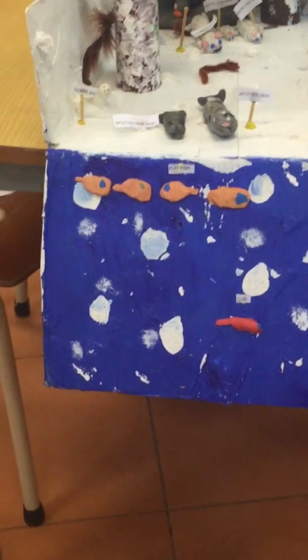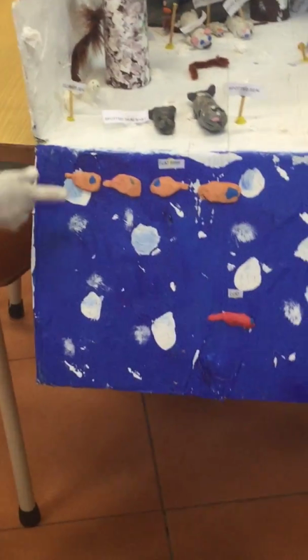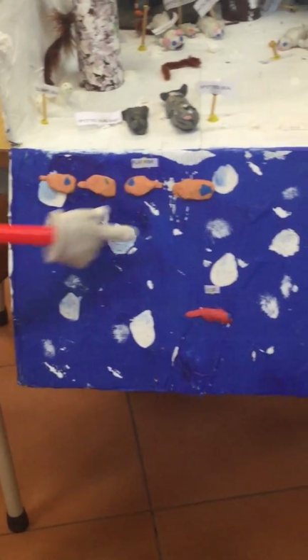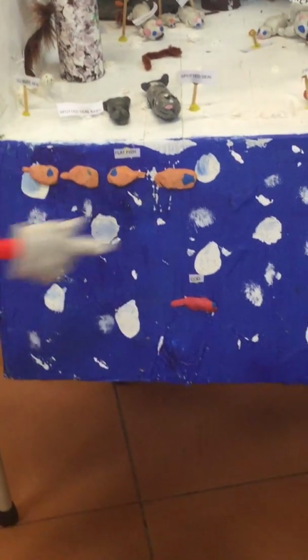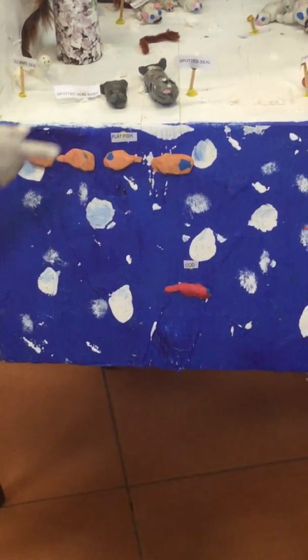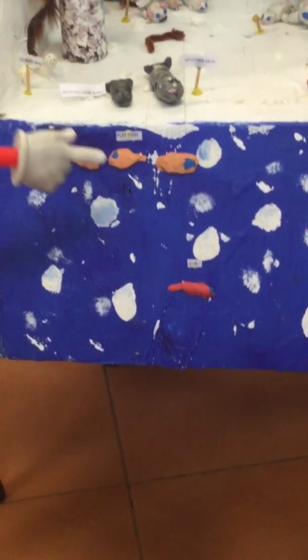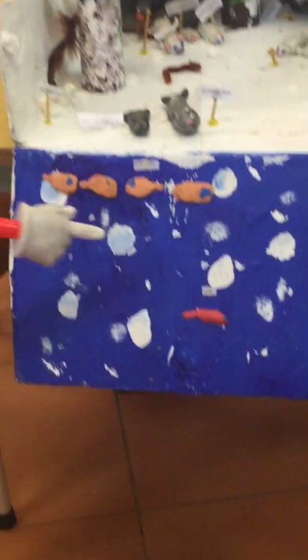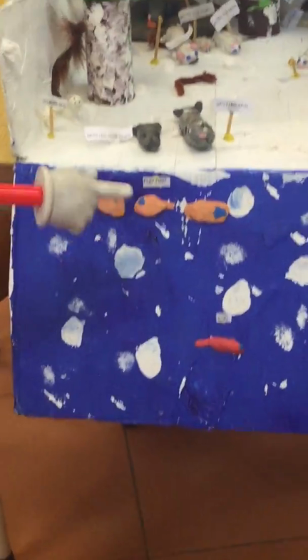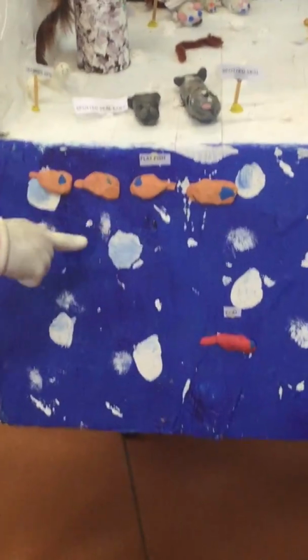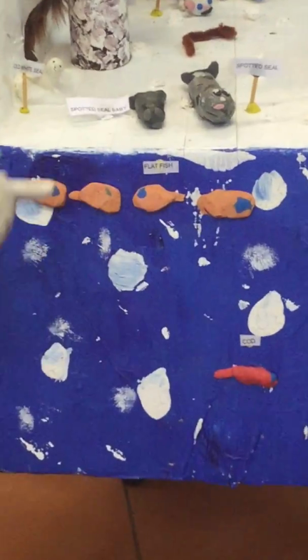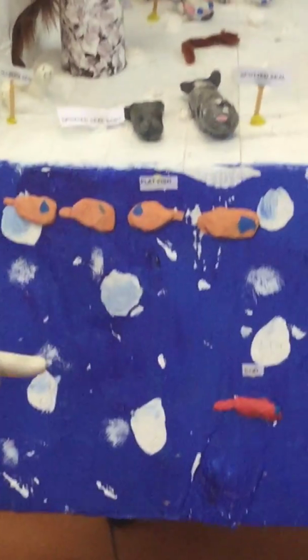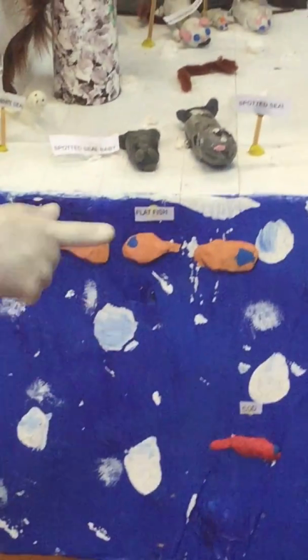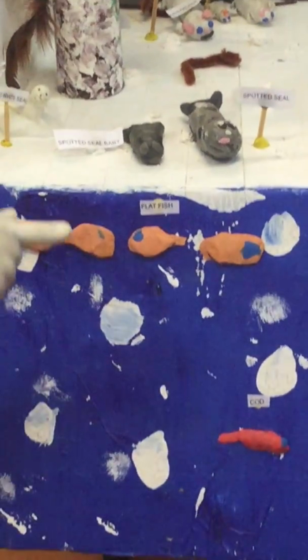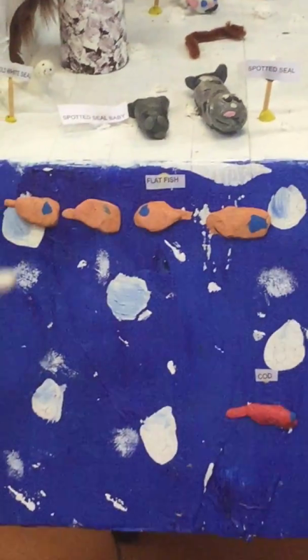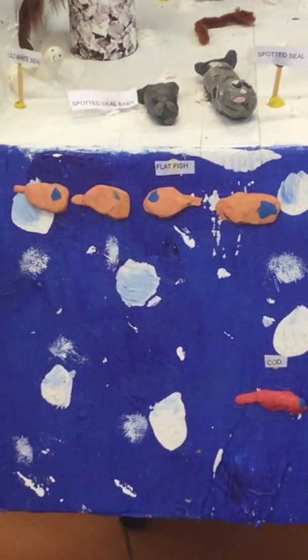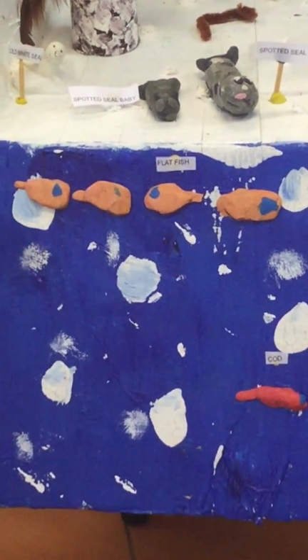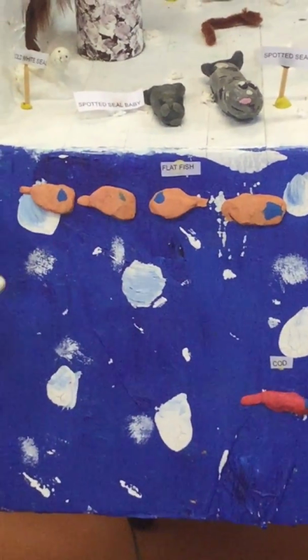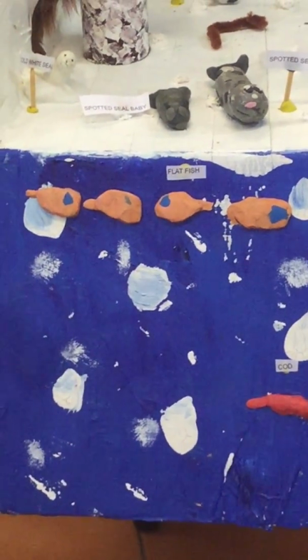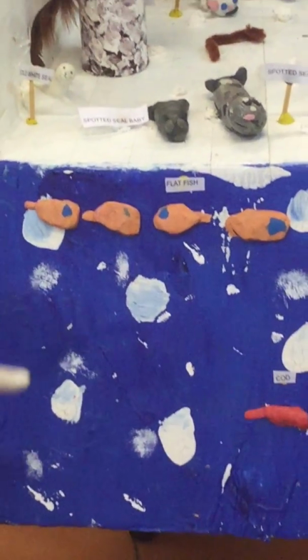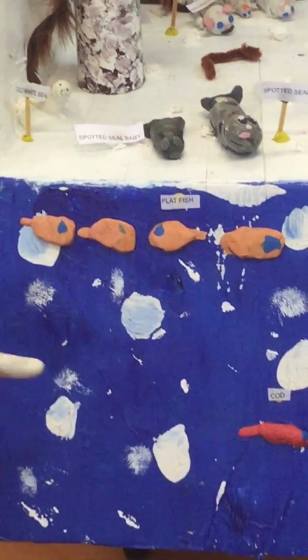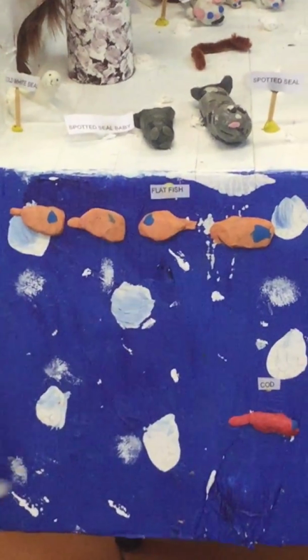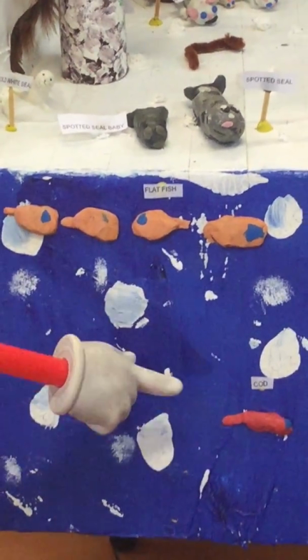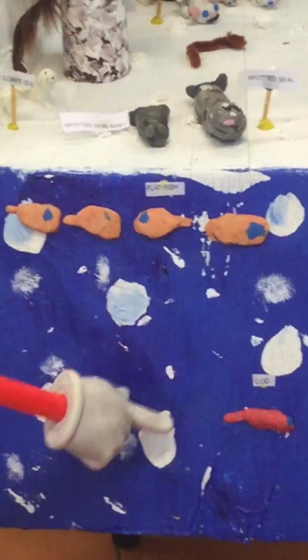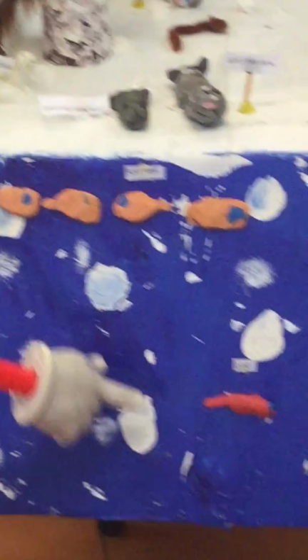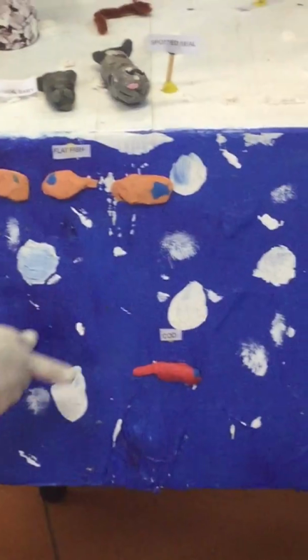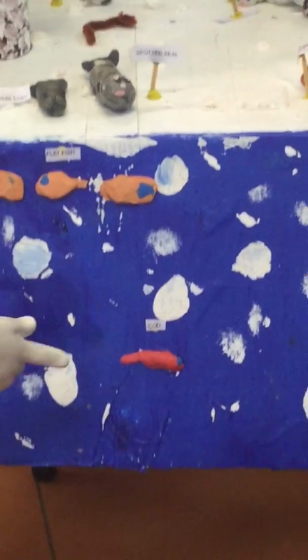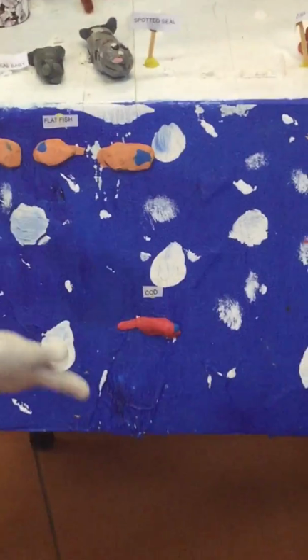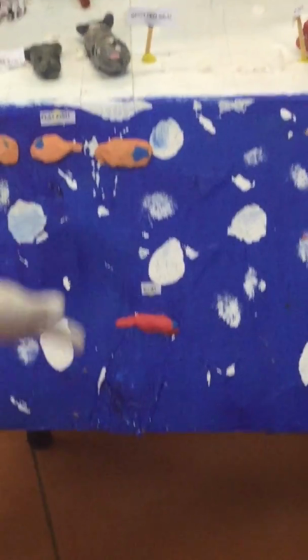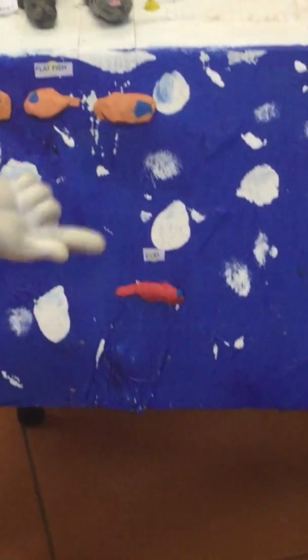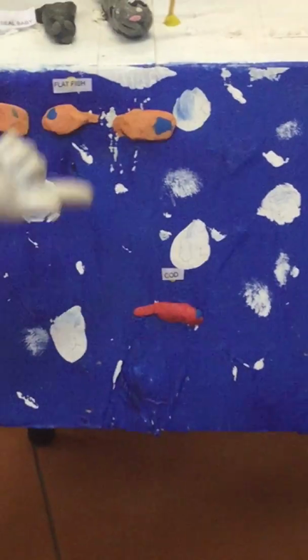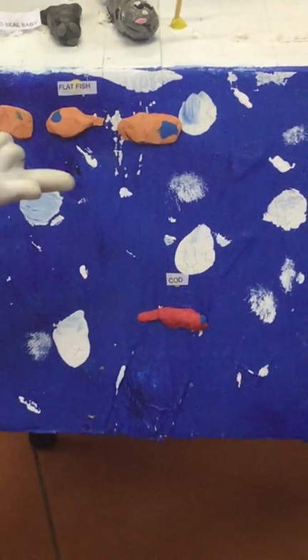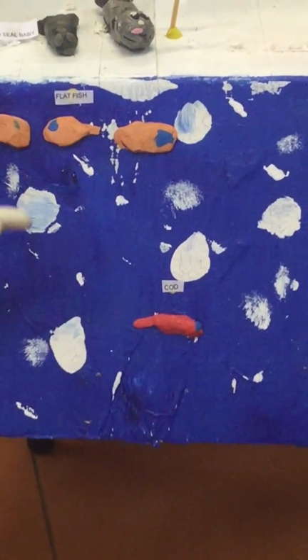Right here, this is a school of flat fish. They mainly stay in school. And this is a cod — it stays alone.